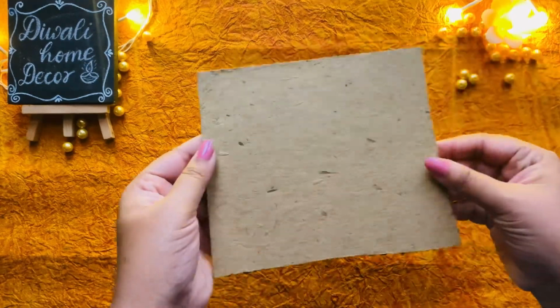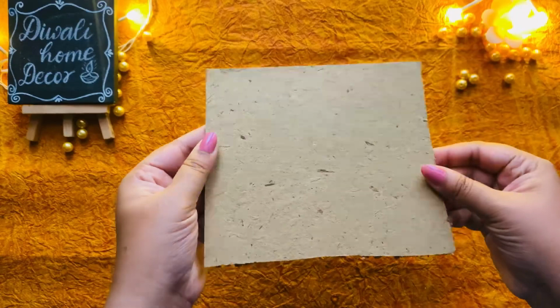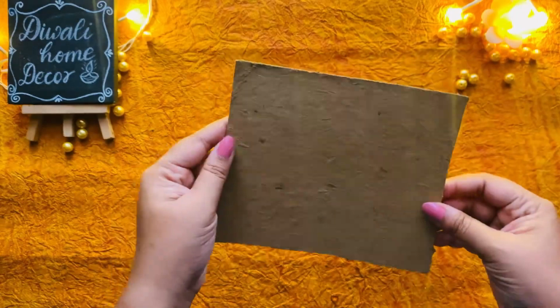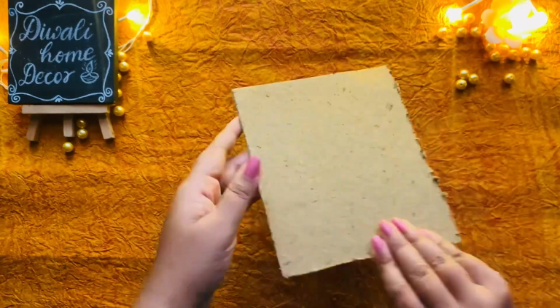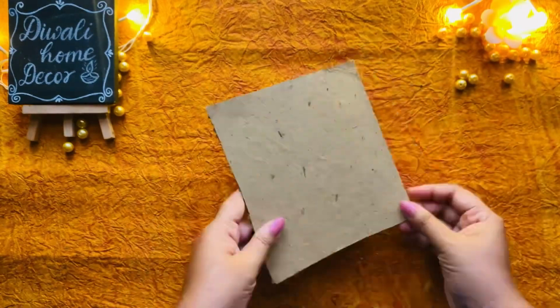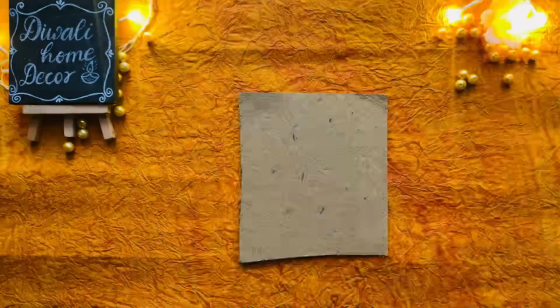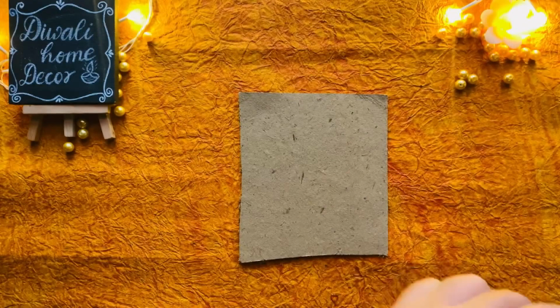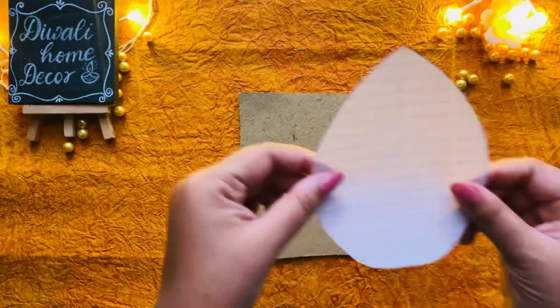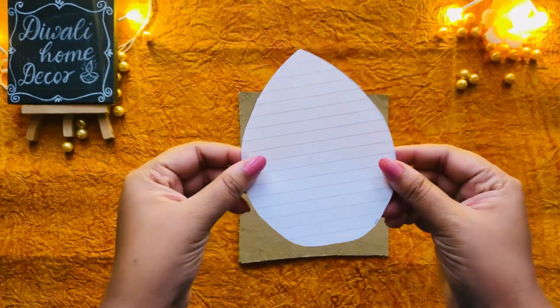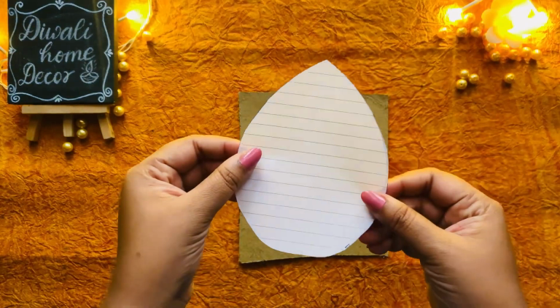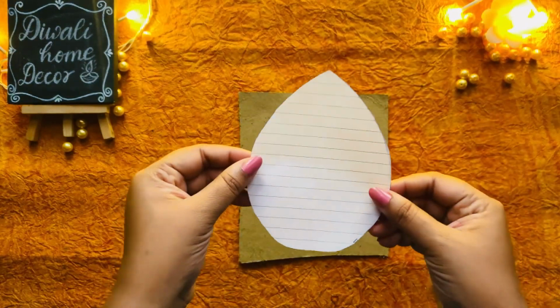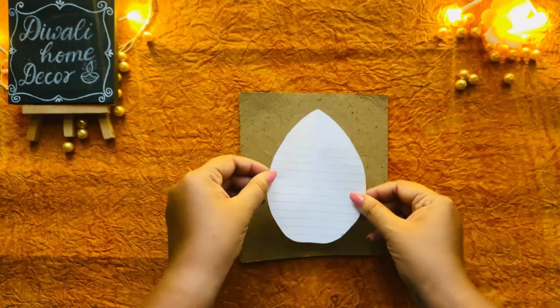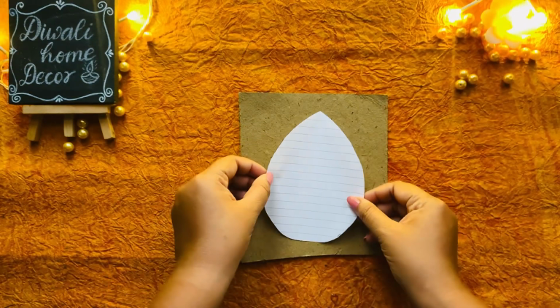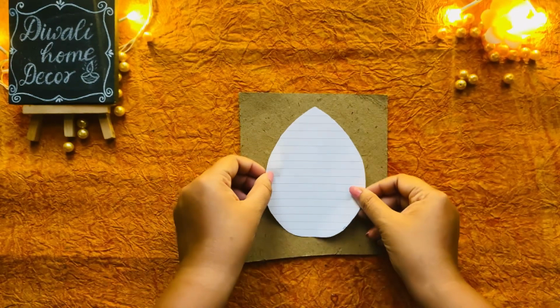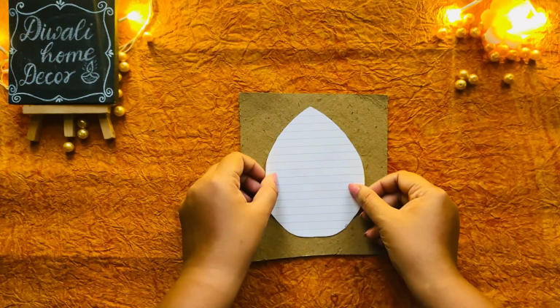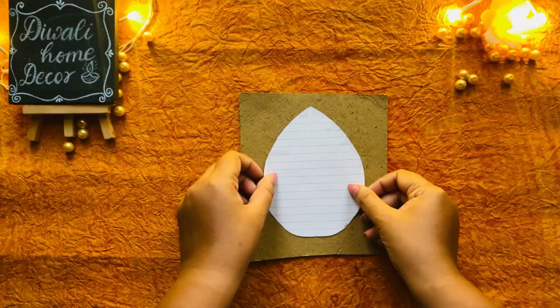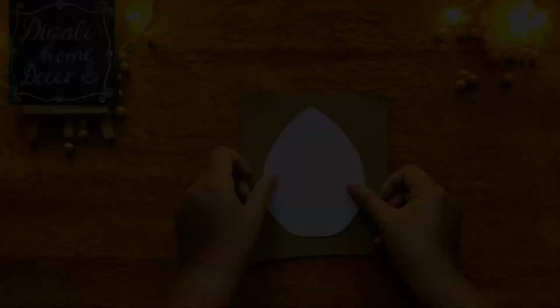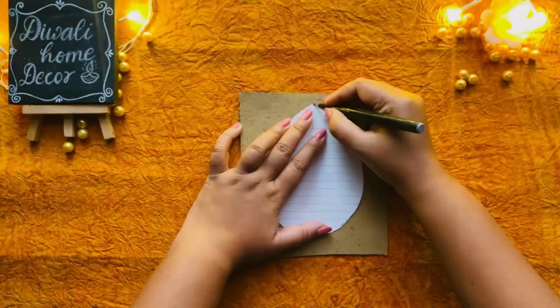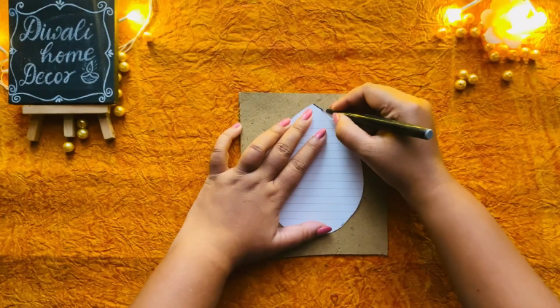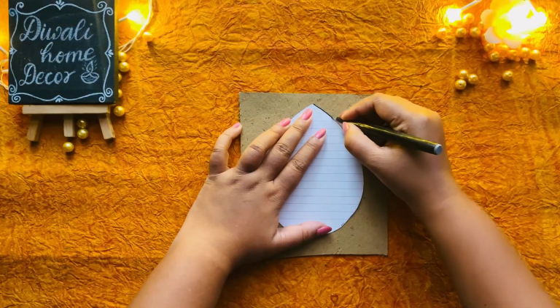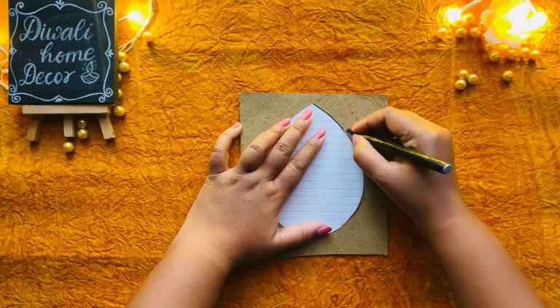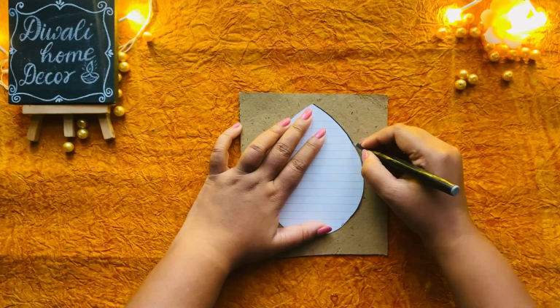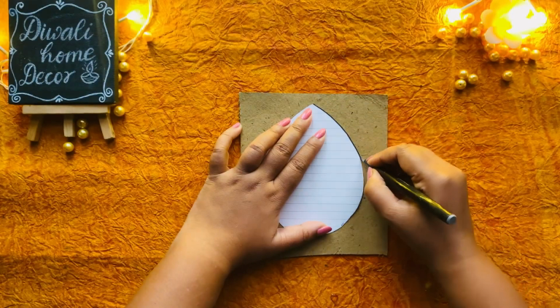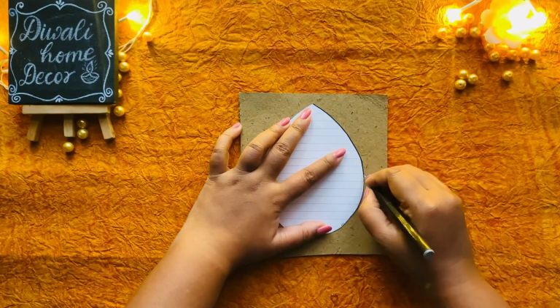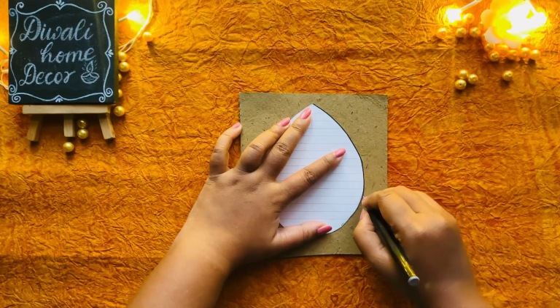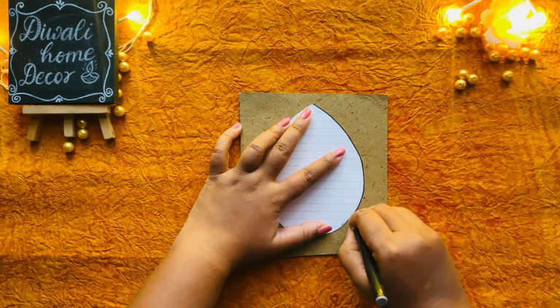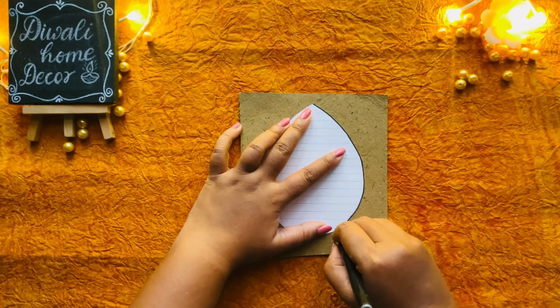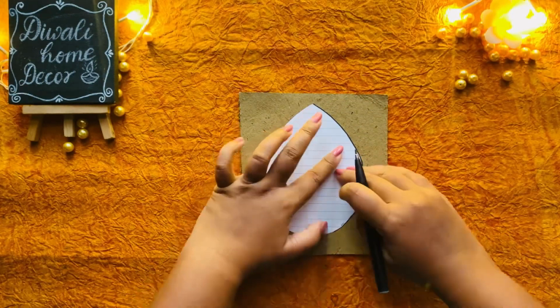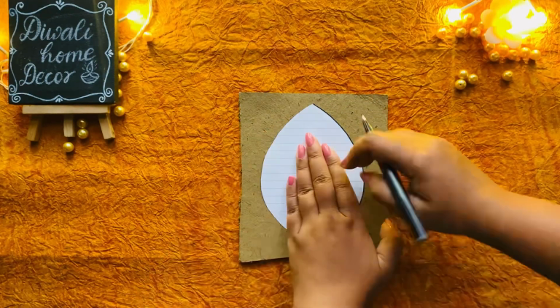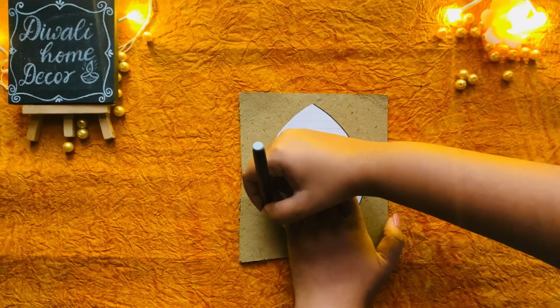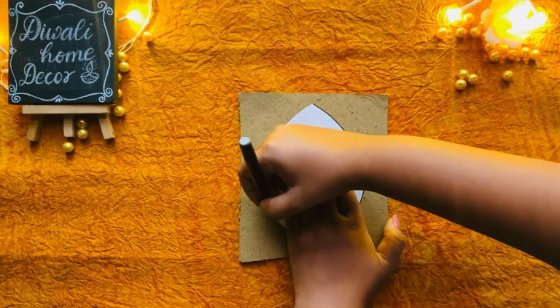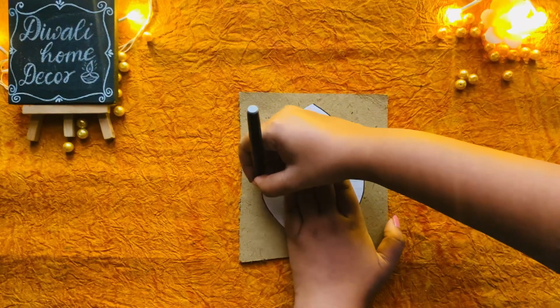Welcome back to my channel! Today we are diving into part 1 of our DIY Diwali decorations, where I will show you how to create a beautiful candle stand using cardboard. Let's get started.